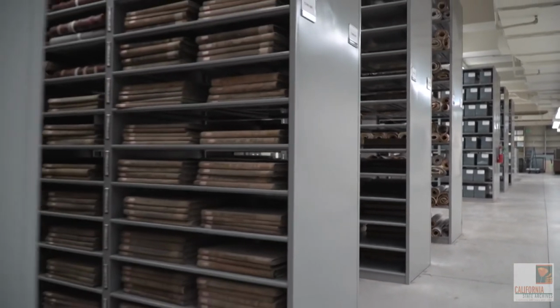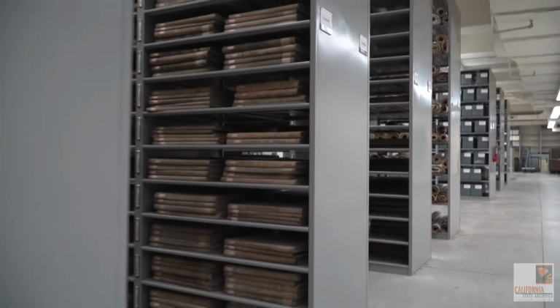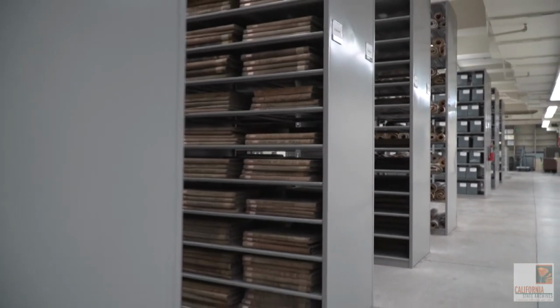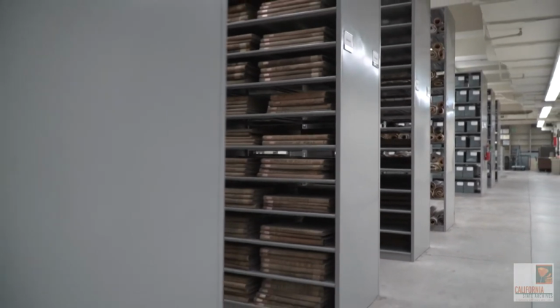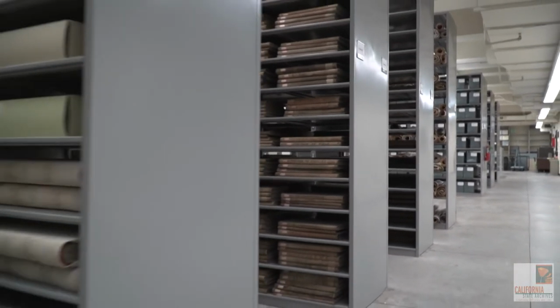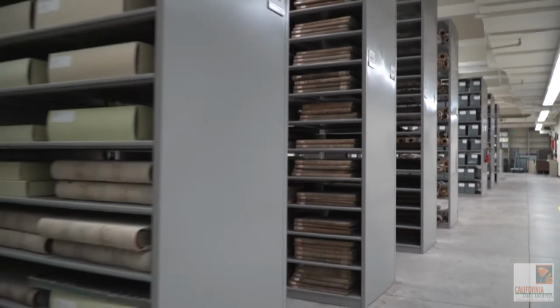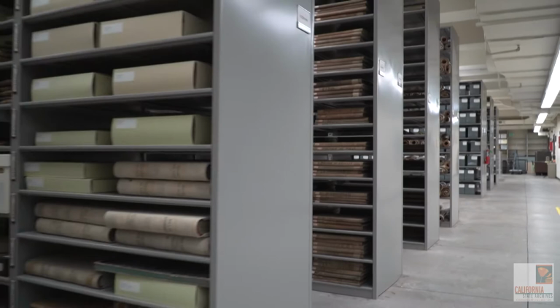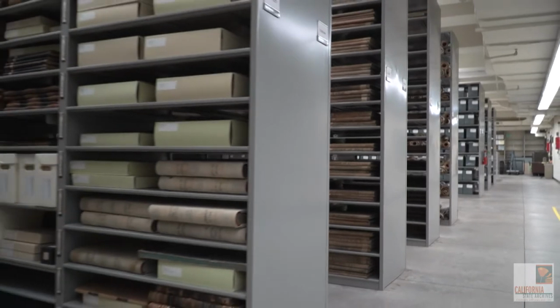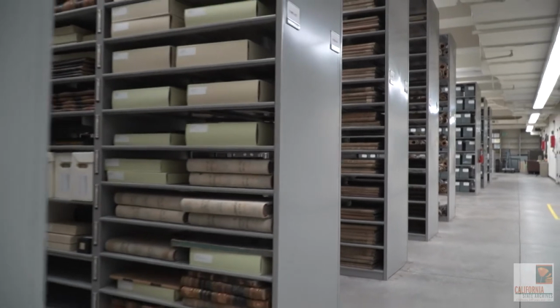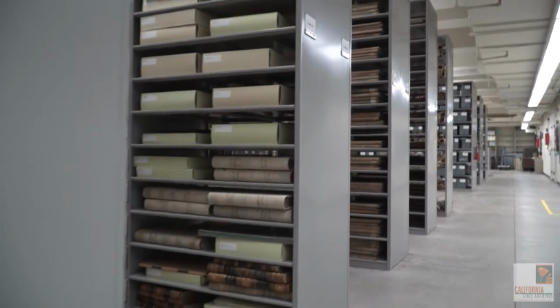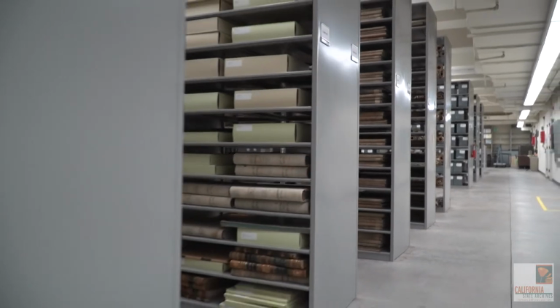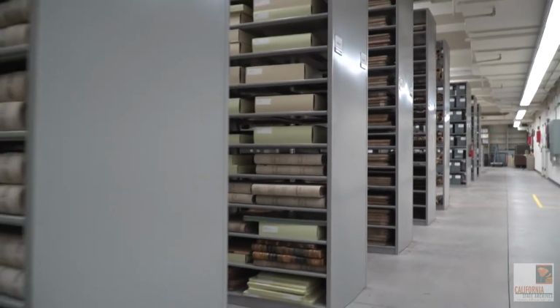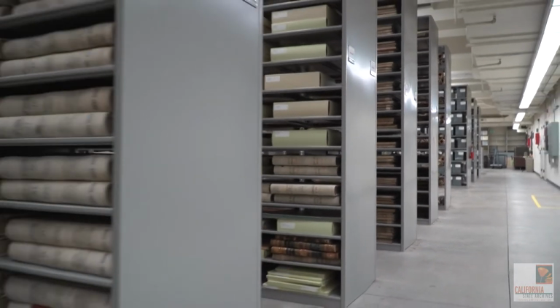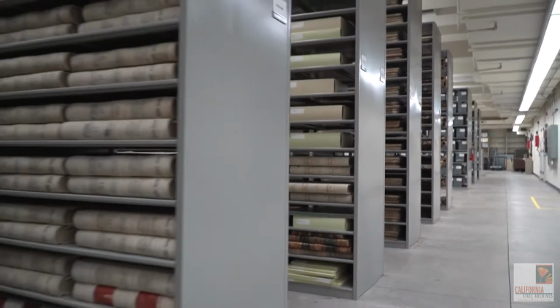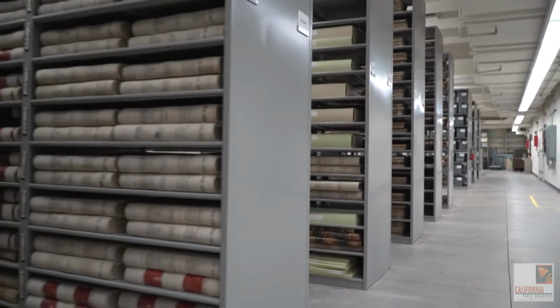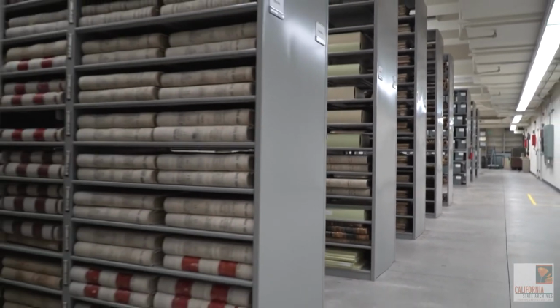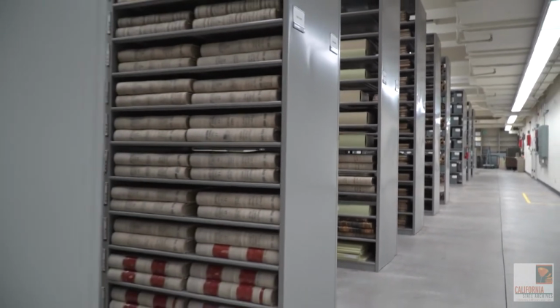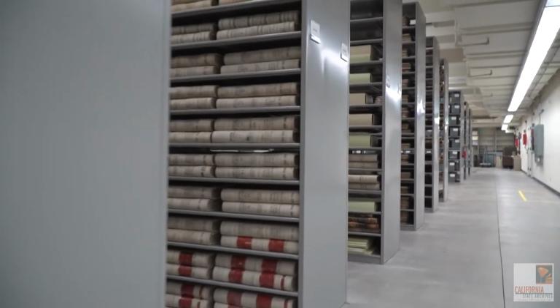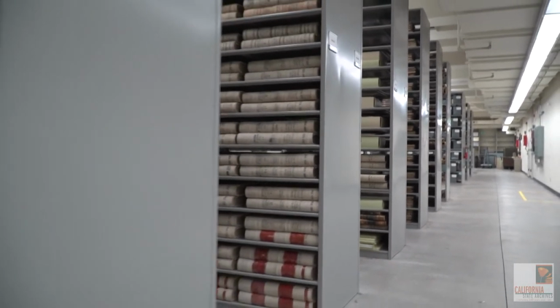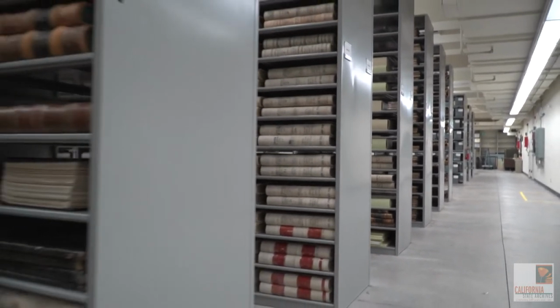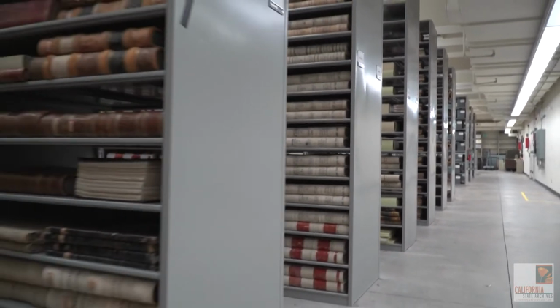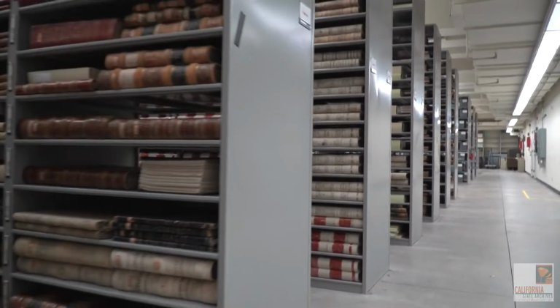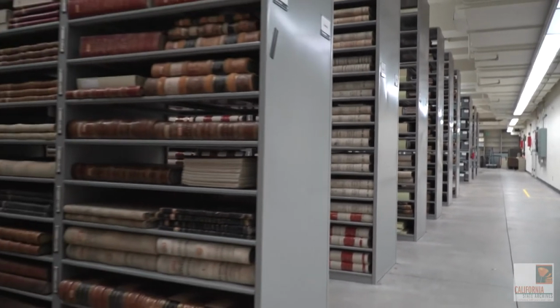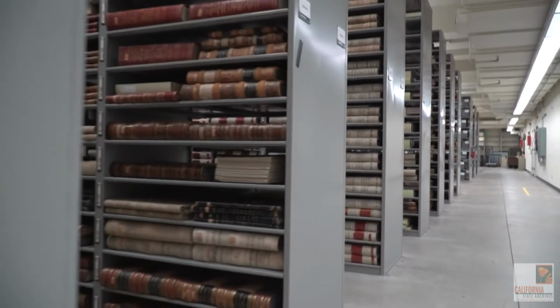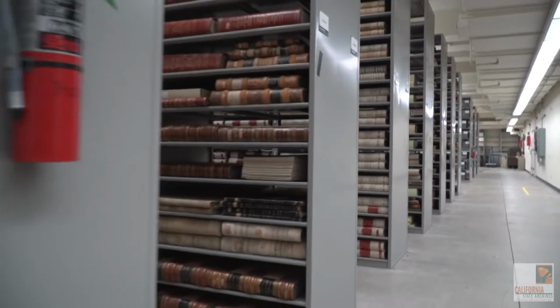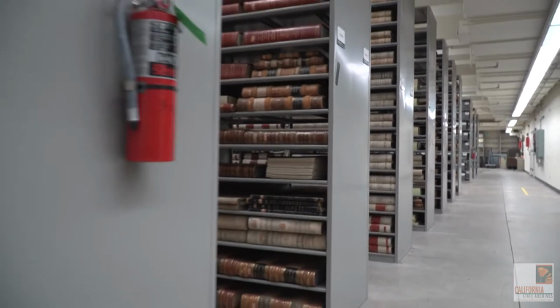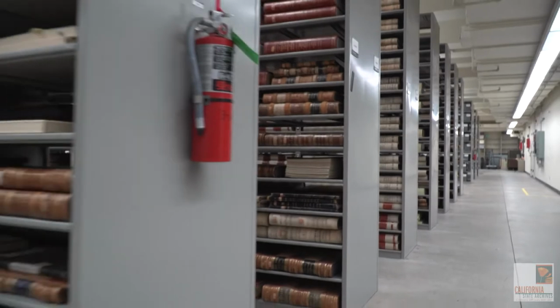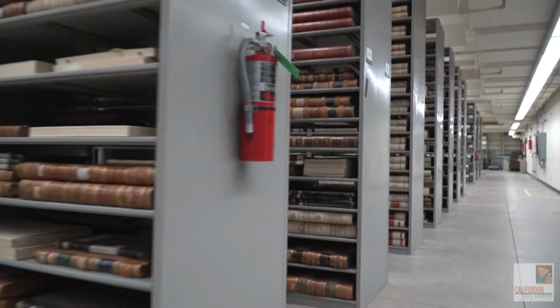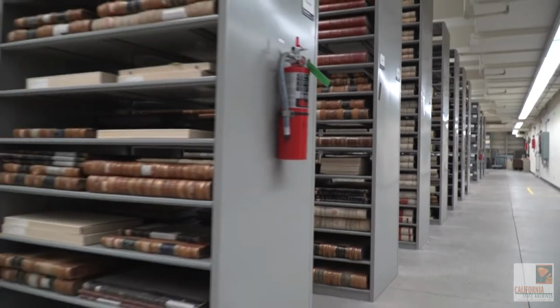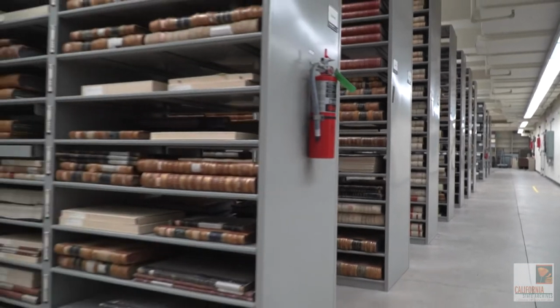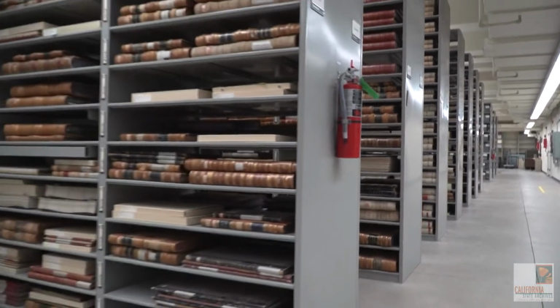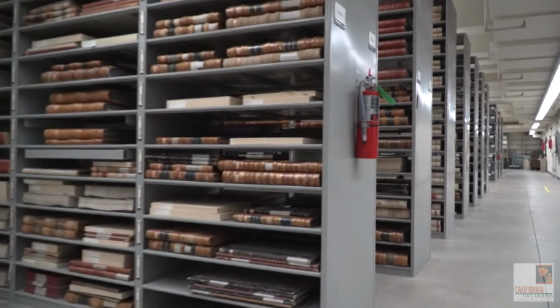Artifacts like campaign buttons, plaques, and gifts presented to the governor often need custom-made boxes from our preservation lab.